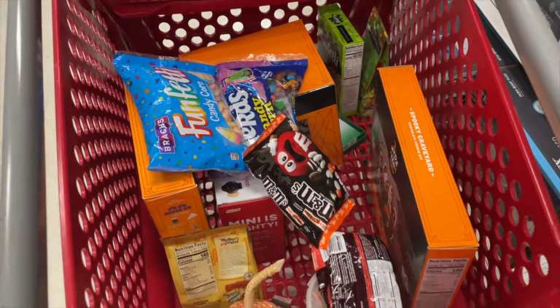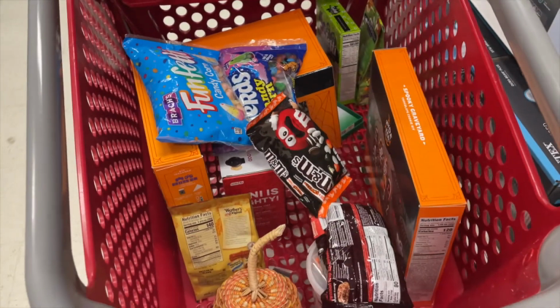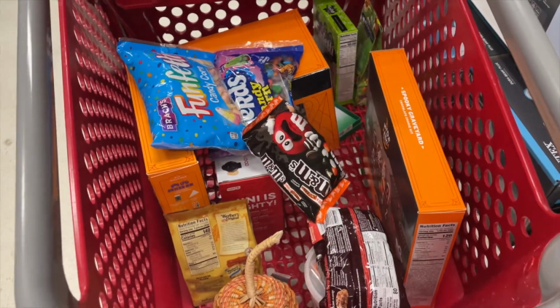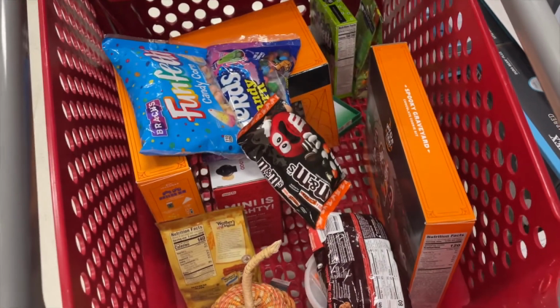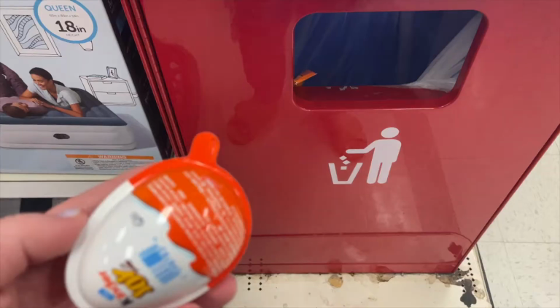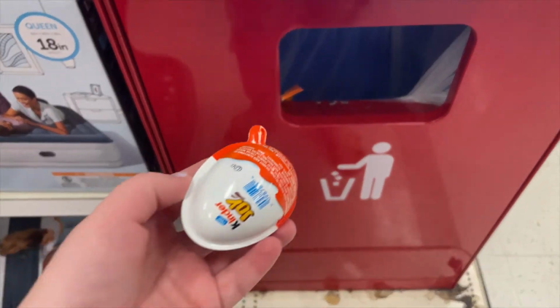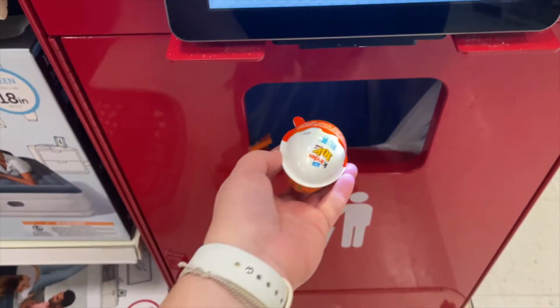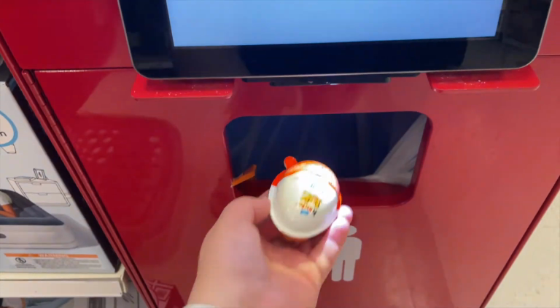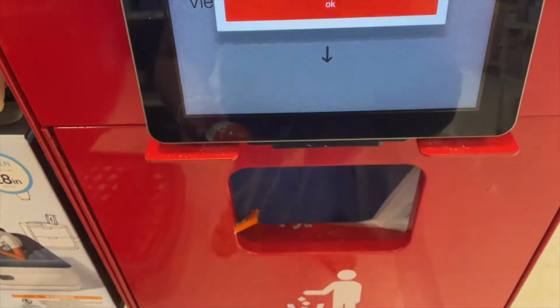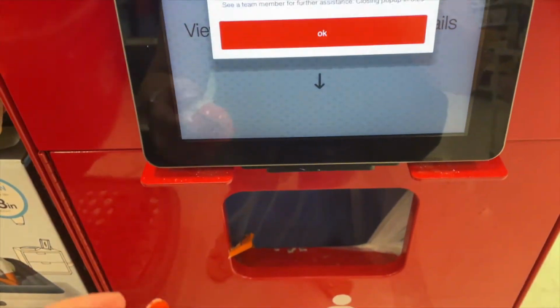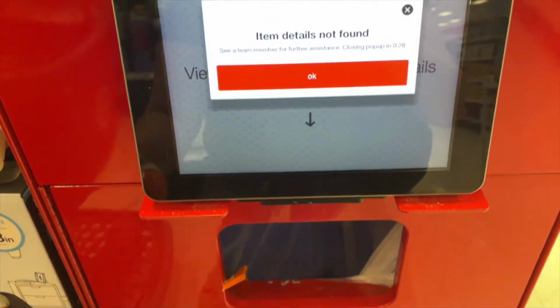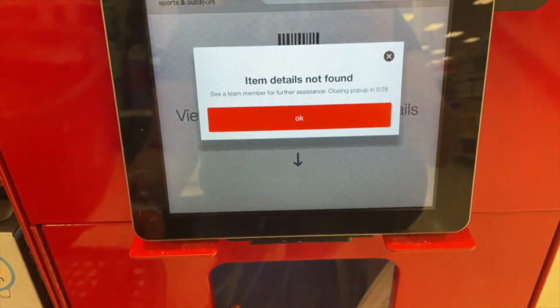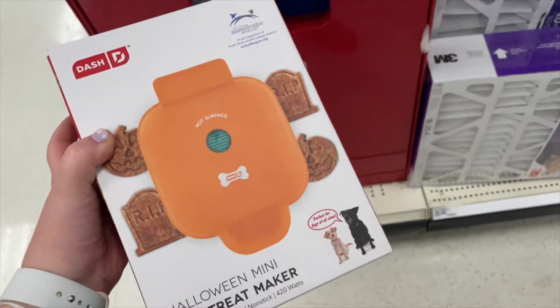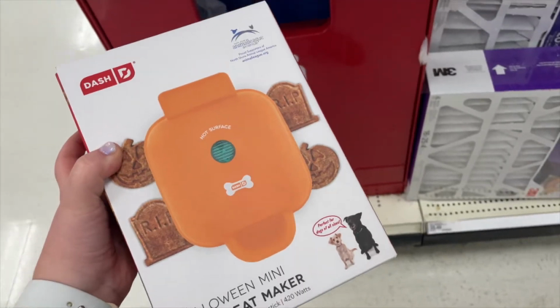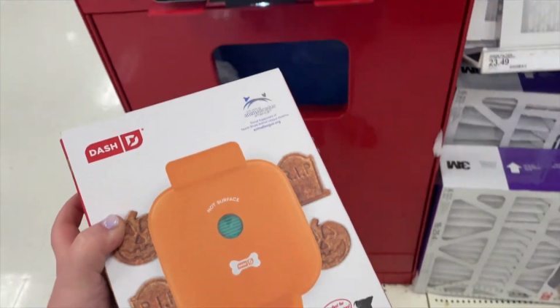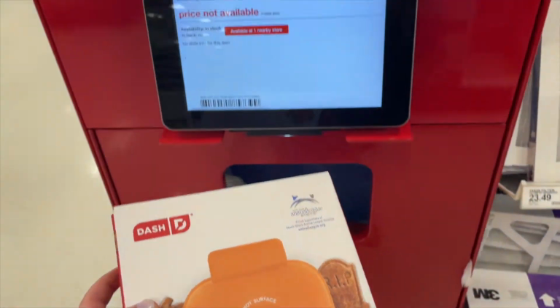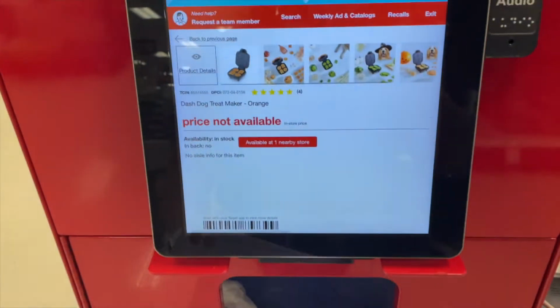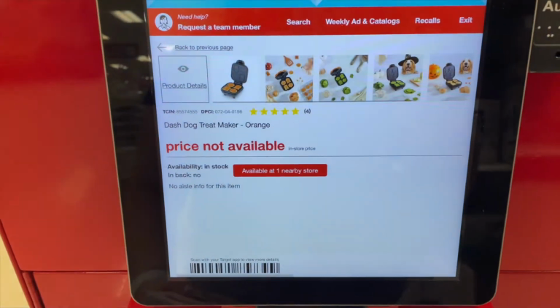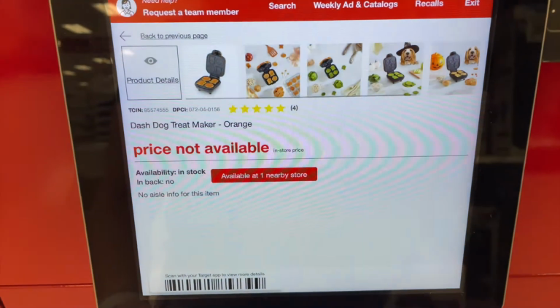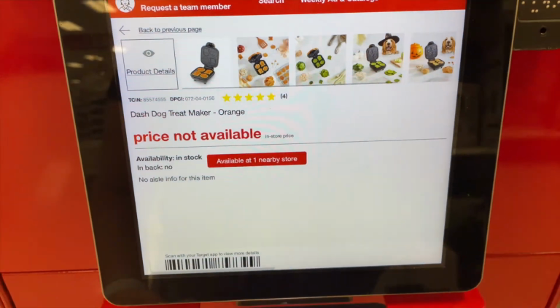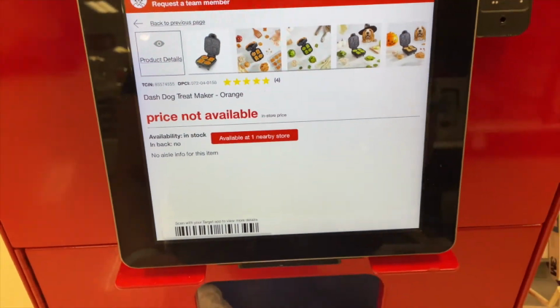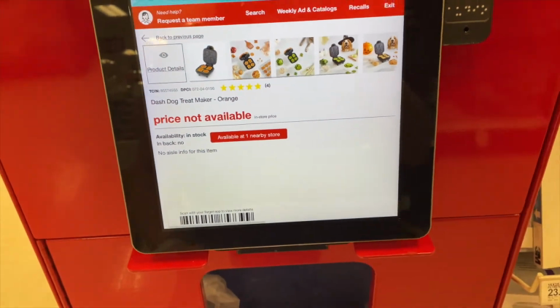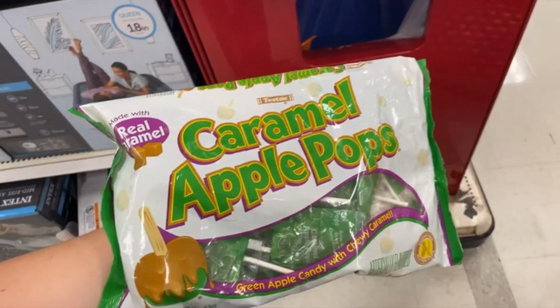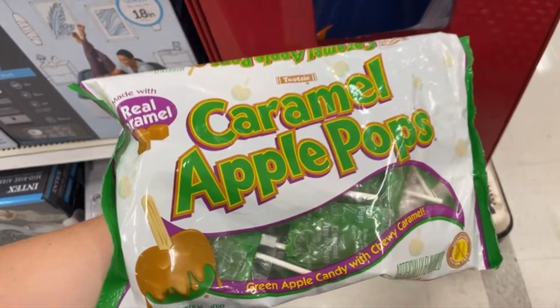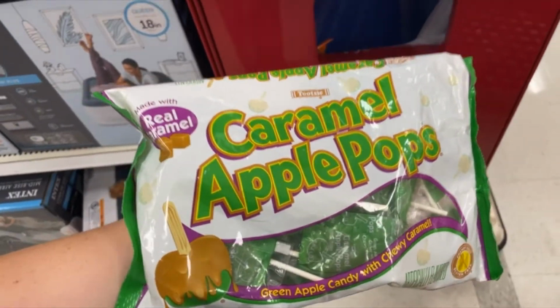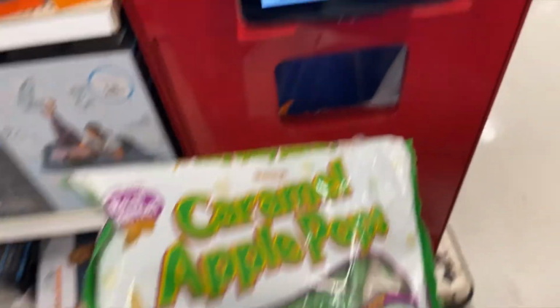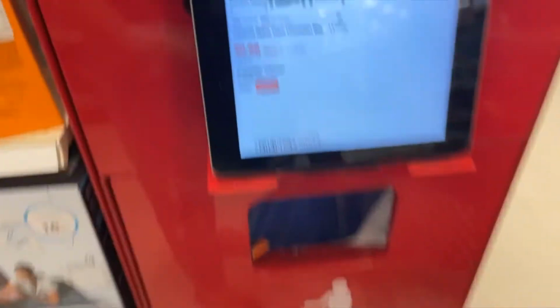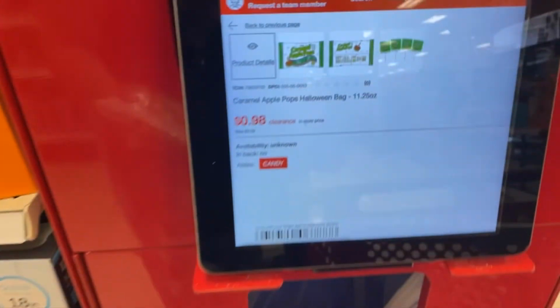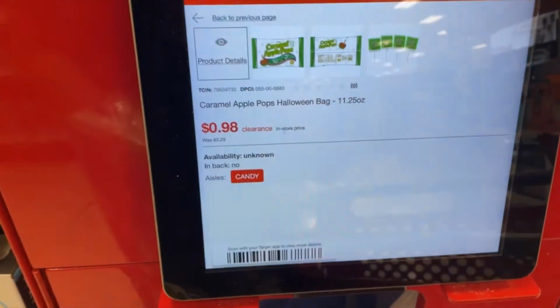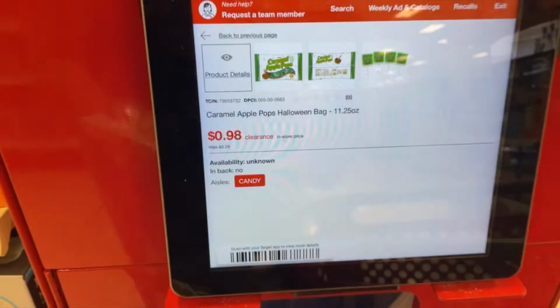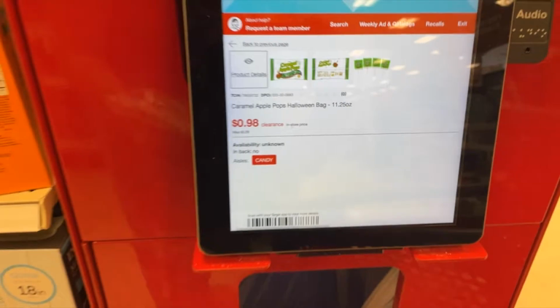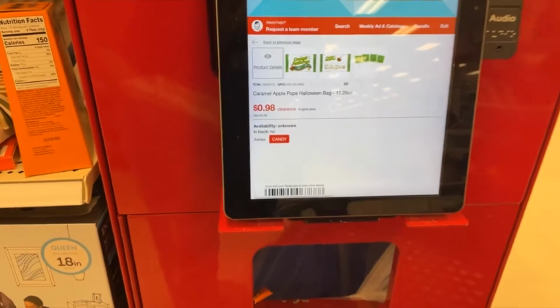I decided to just add everything to a cart and then scan everything. The Kinder Egg did not show up in the scanner, but it rang up $0.58 at the register. The Waffle Maker didn't show up either, but an employee told us they'll just discount it down a lot if you bring it up.